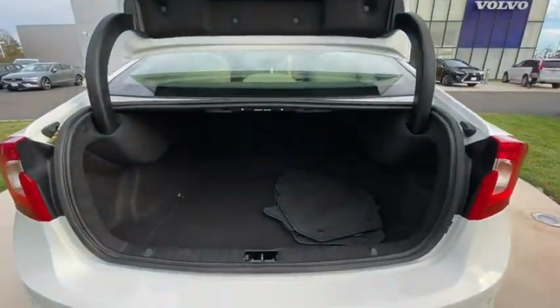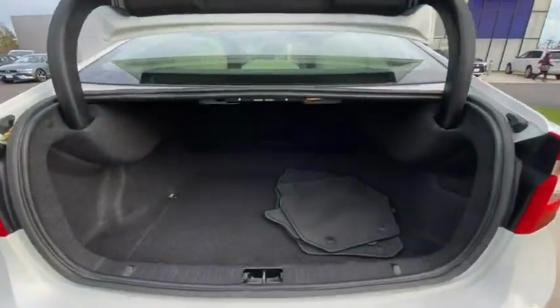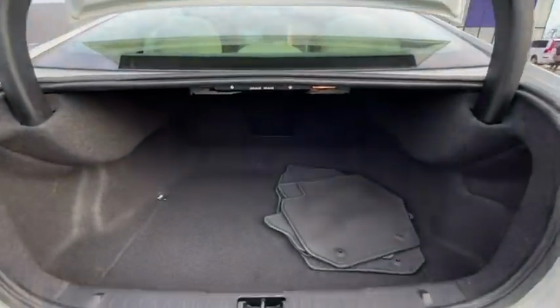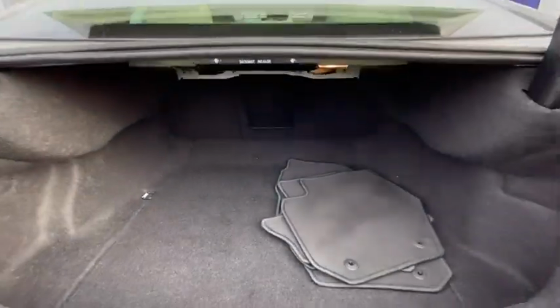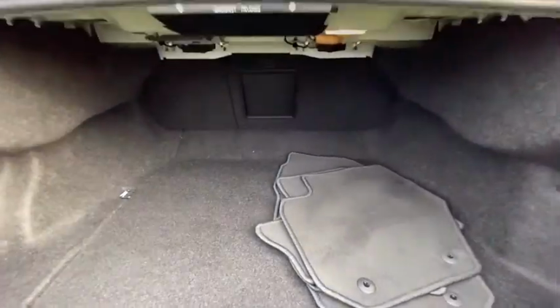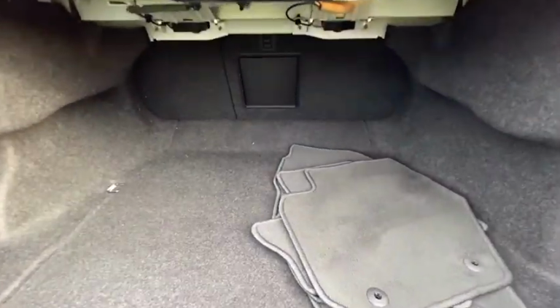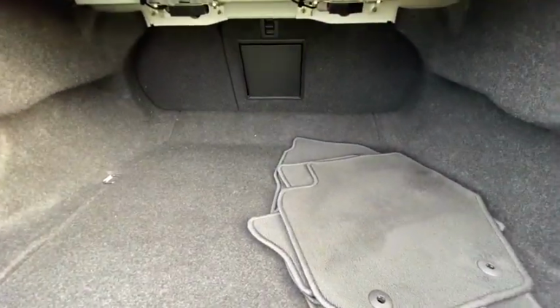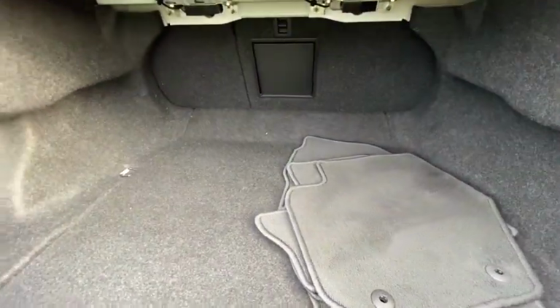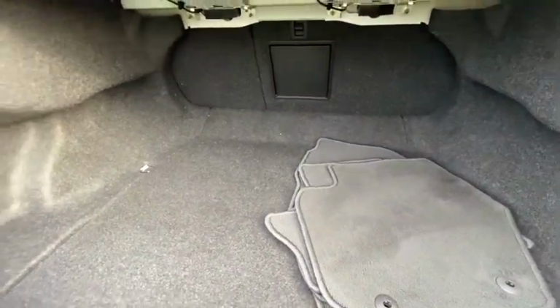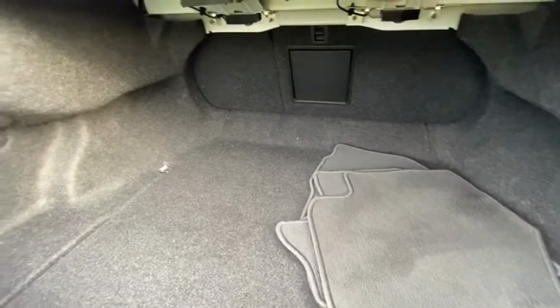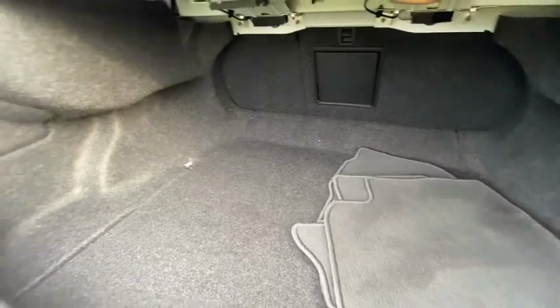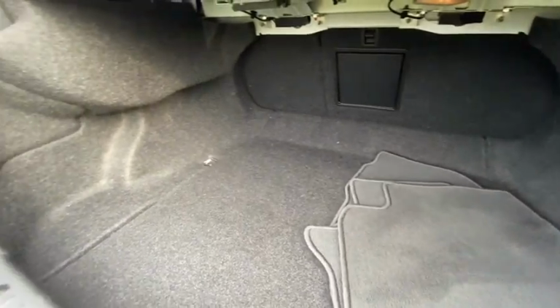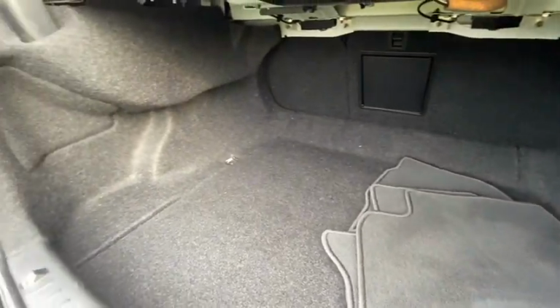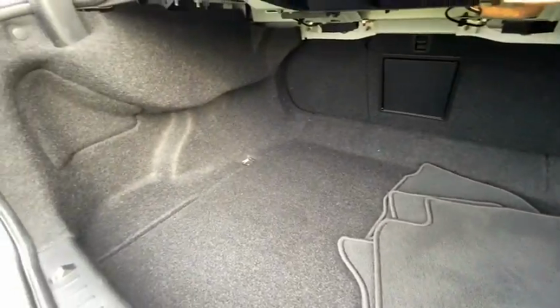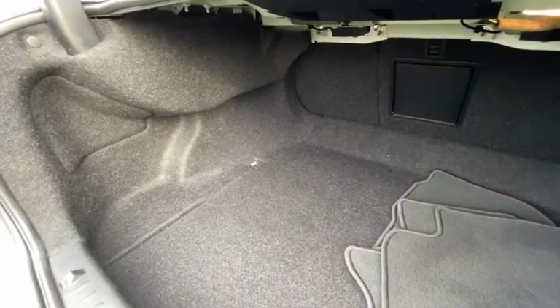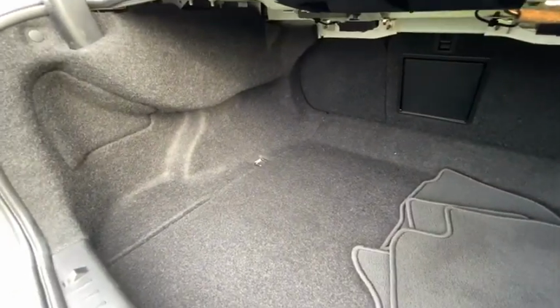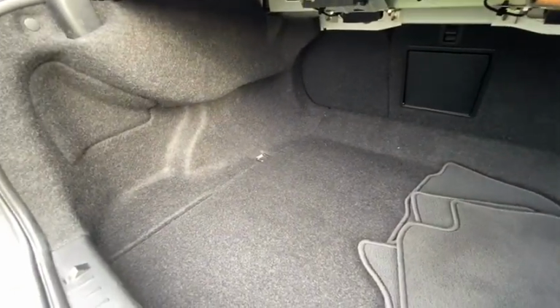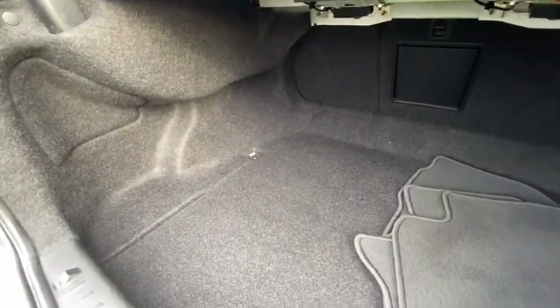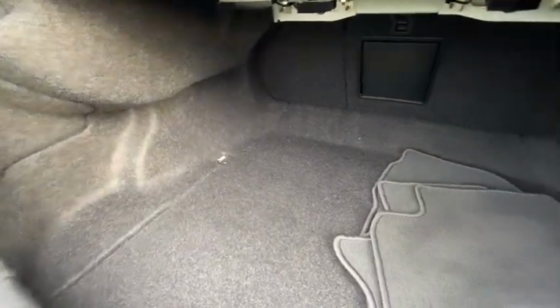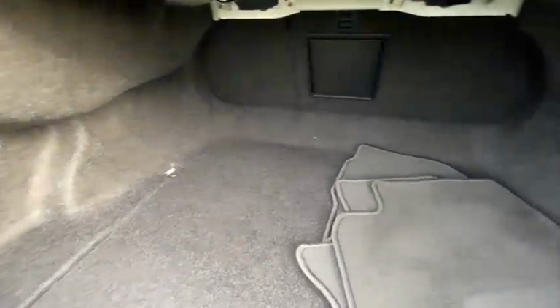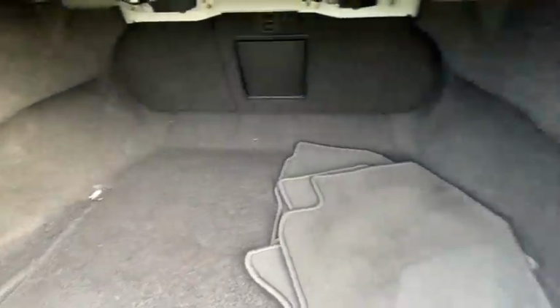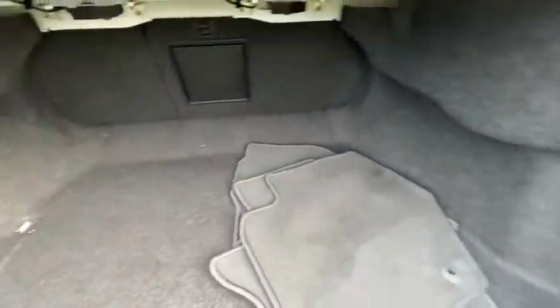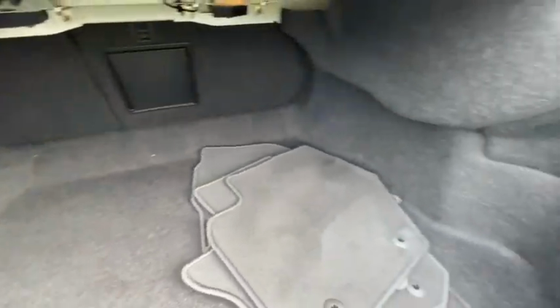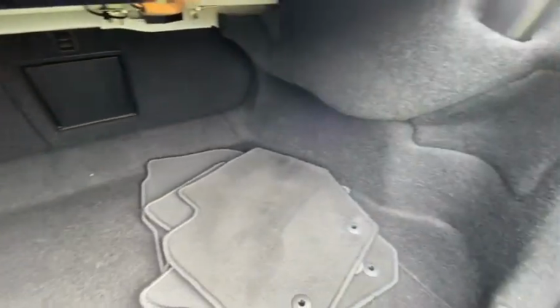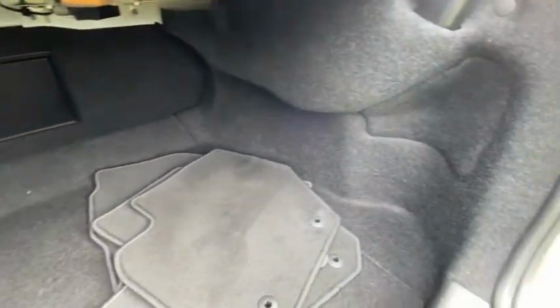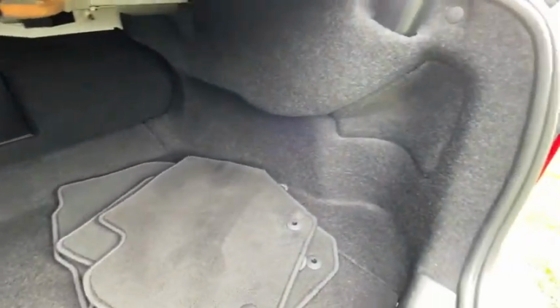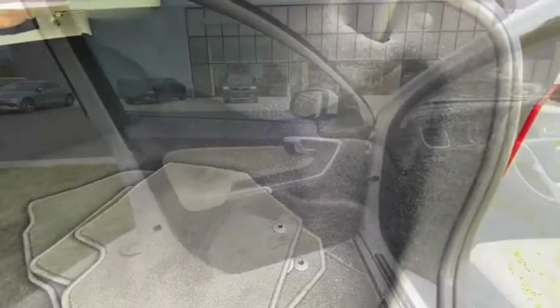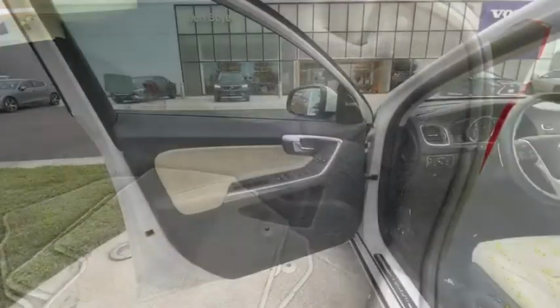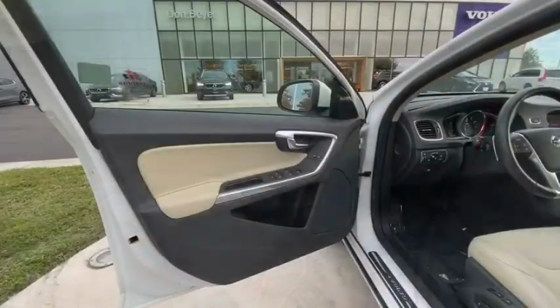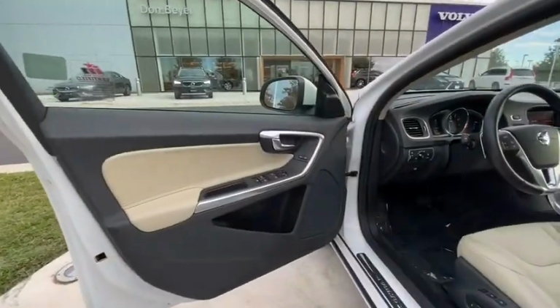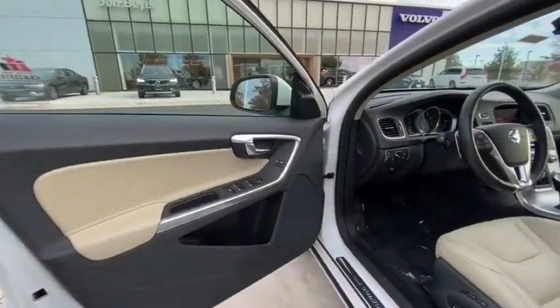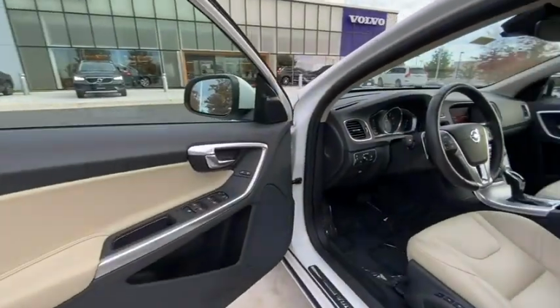Power windows, security system, heated steering wheel, rear window defroster, heated front seats, tachometer, panic alarm, brake assist, remote keyless entry.